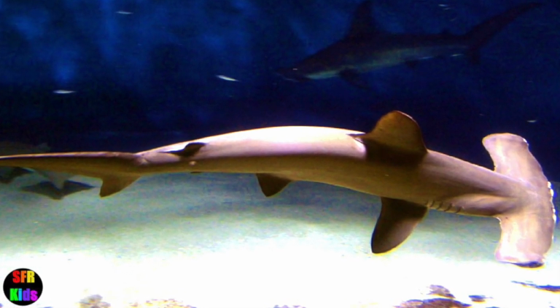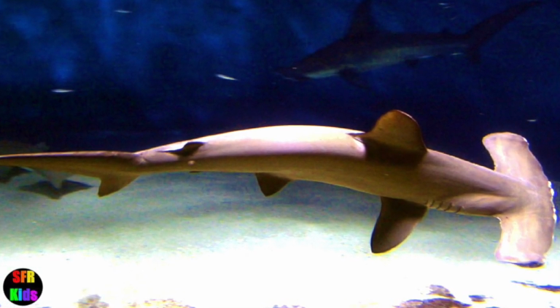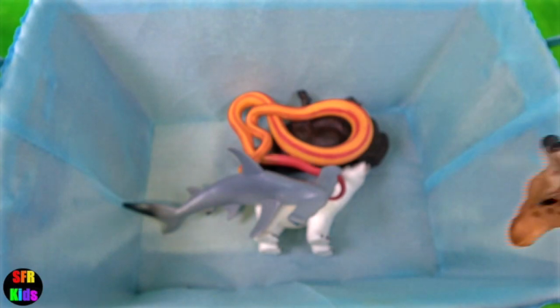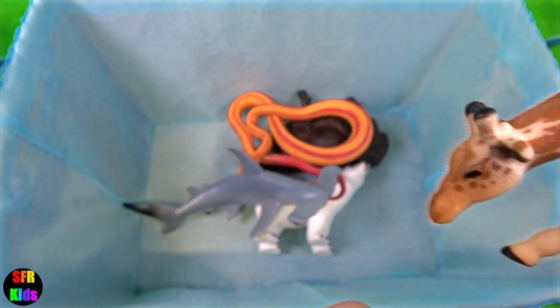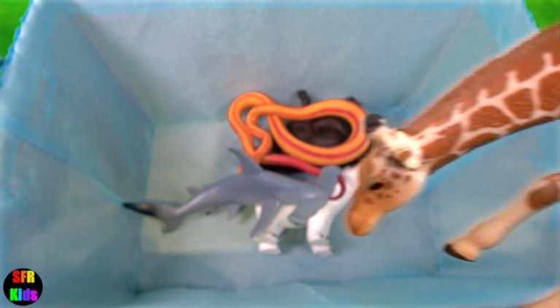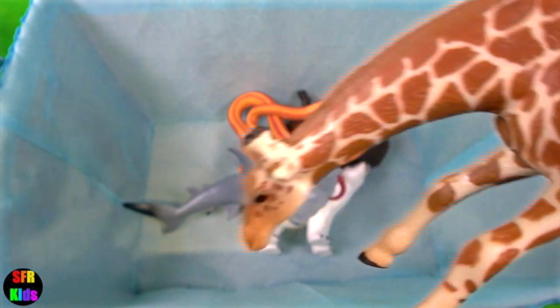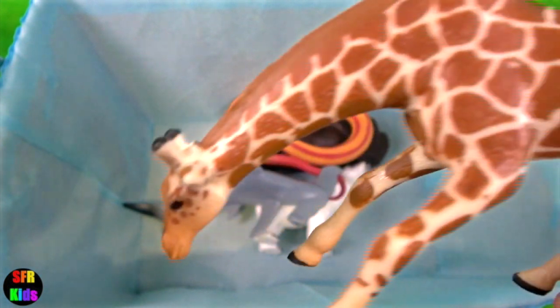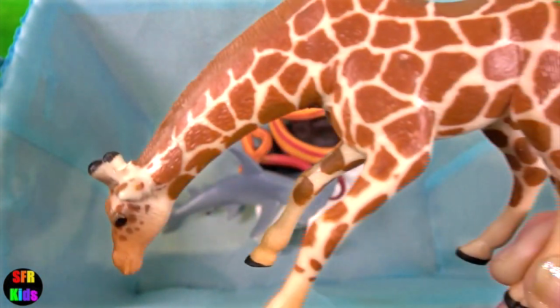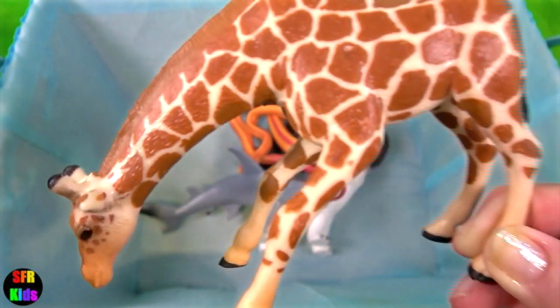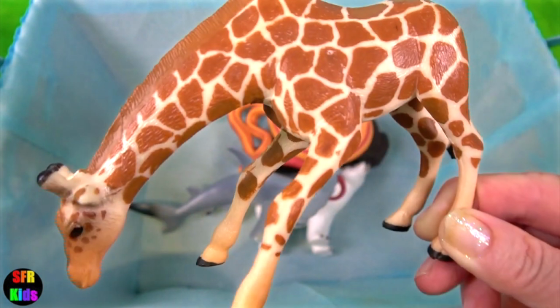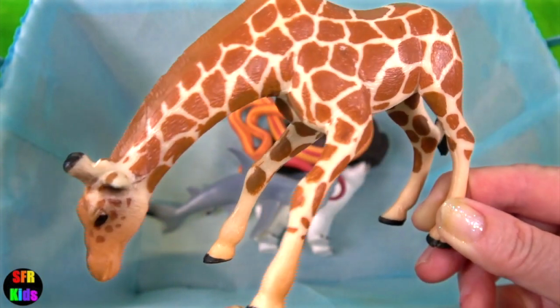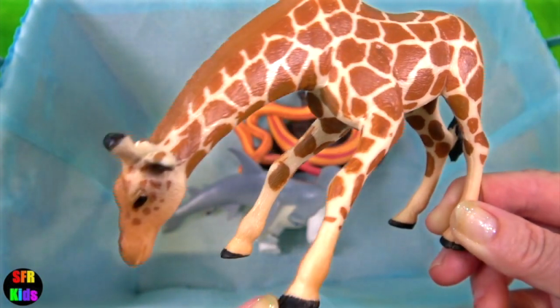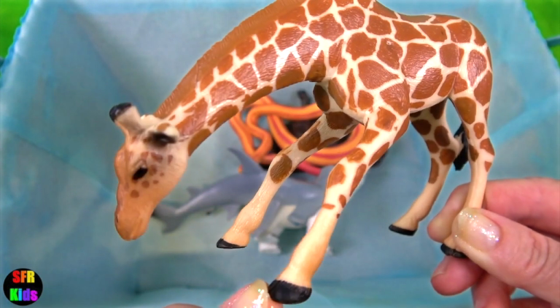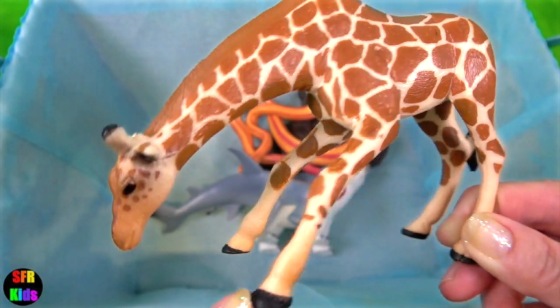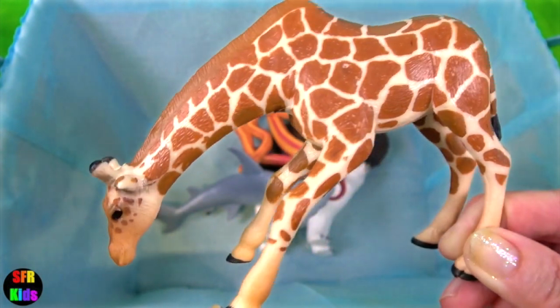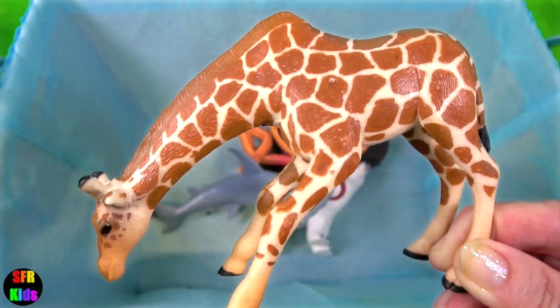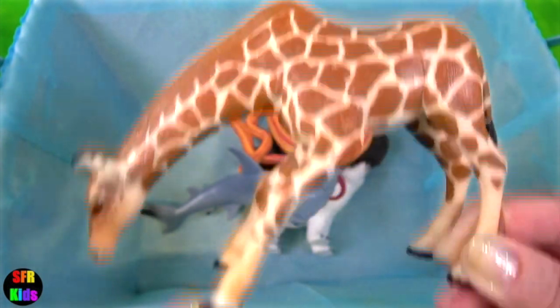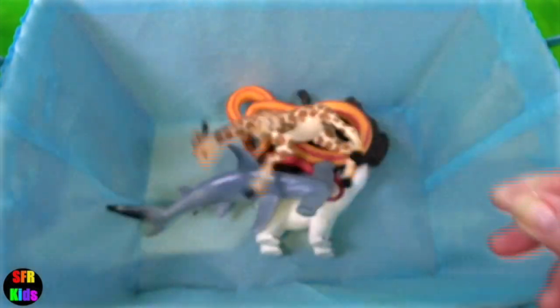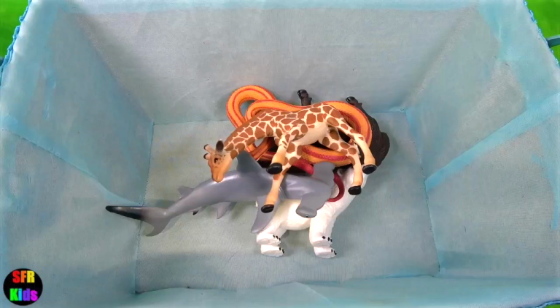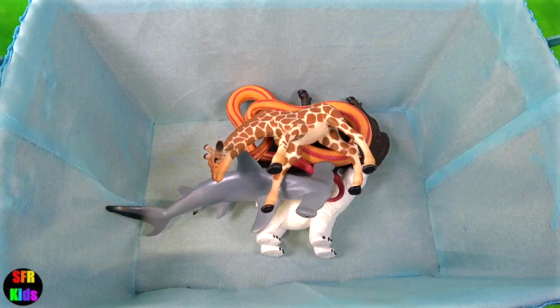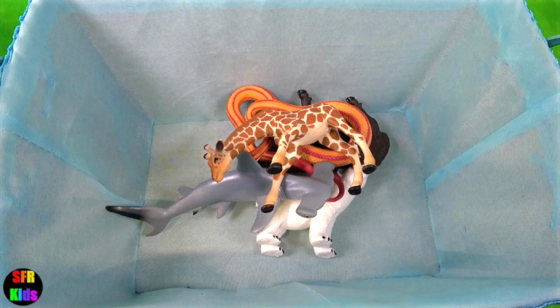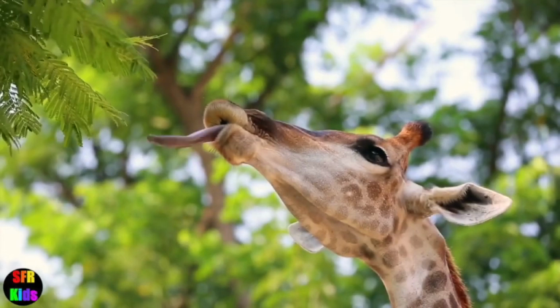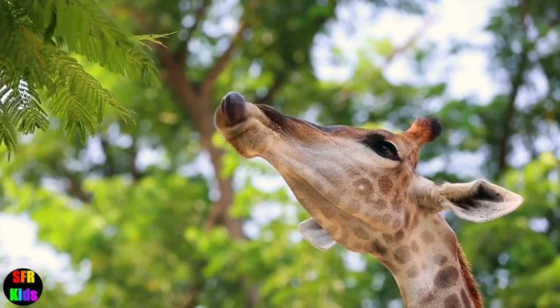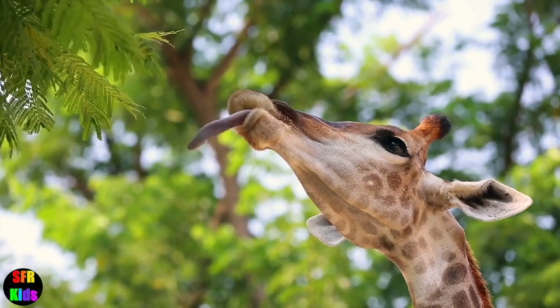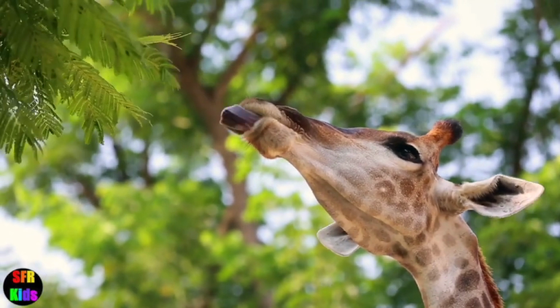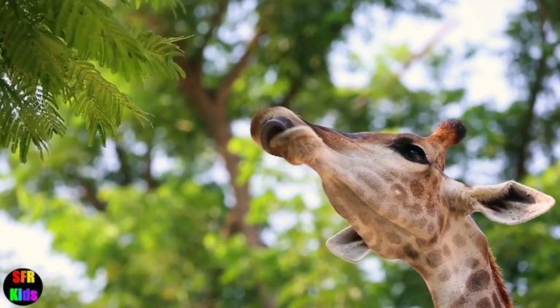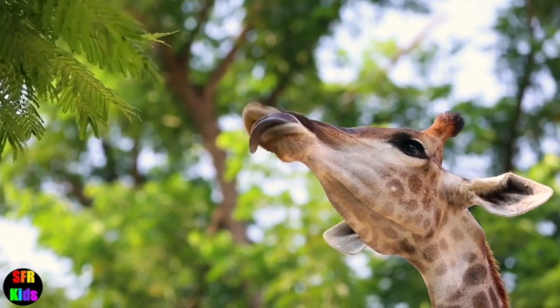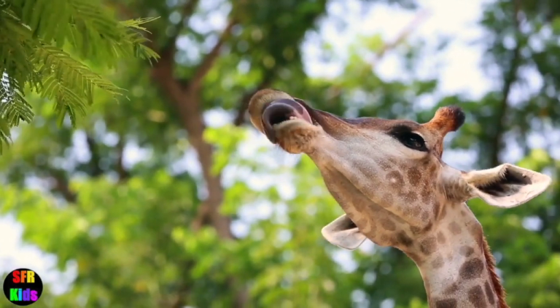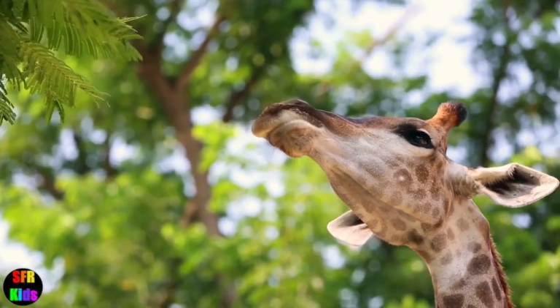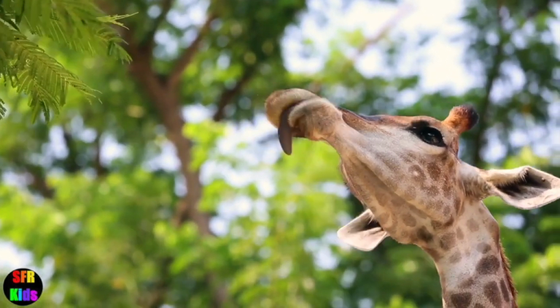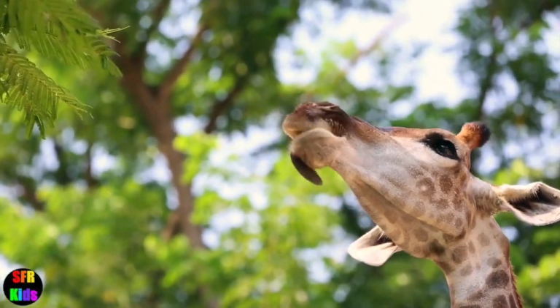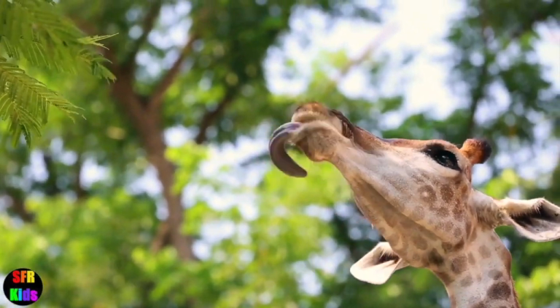The giraffe. They are long-necked, cud-chewing mammals of Africa. The giraffe bull is the tallest of all land creatures.